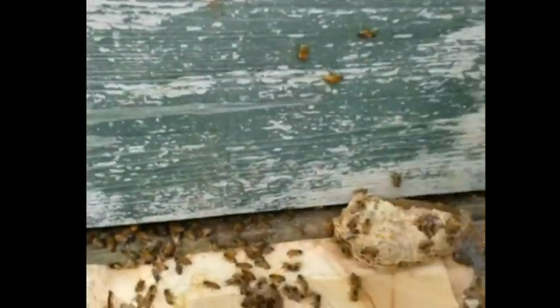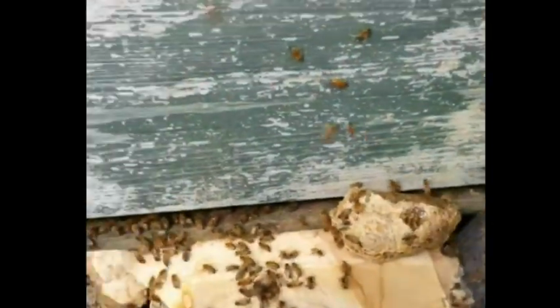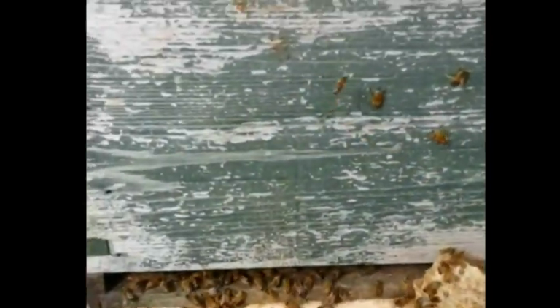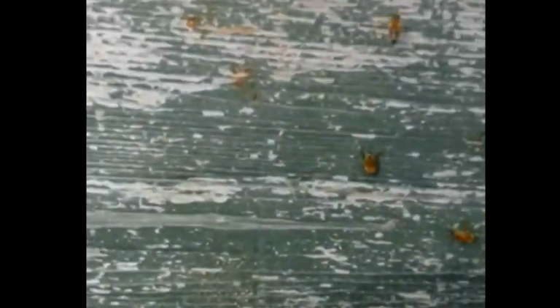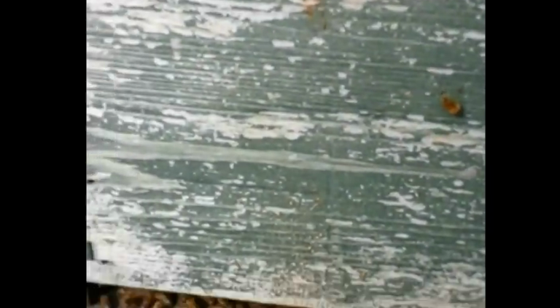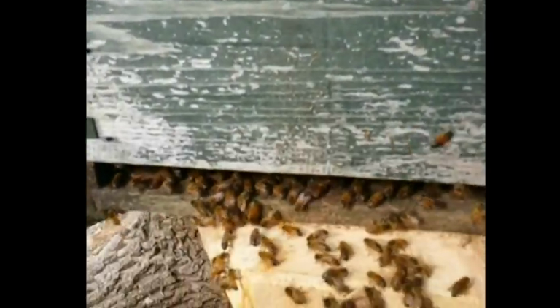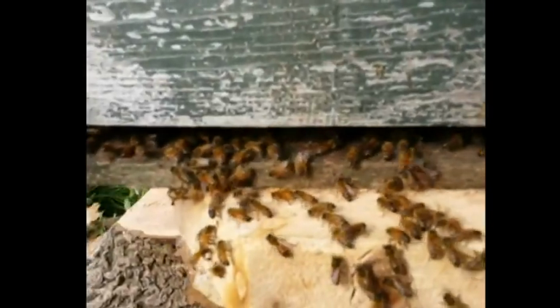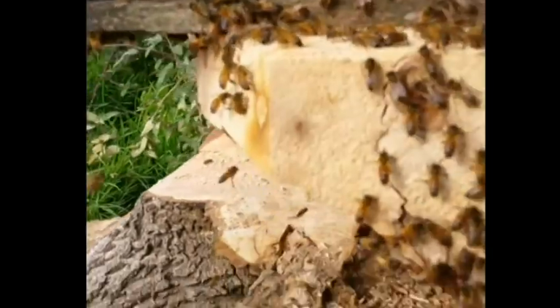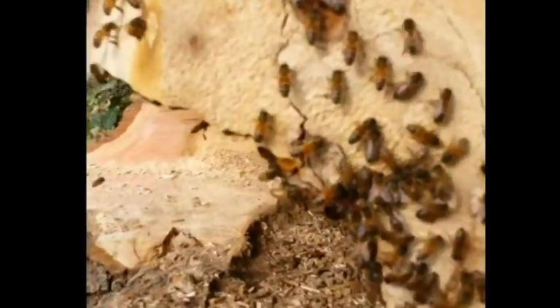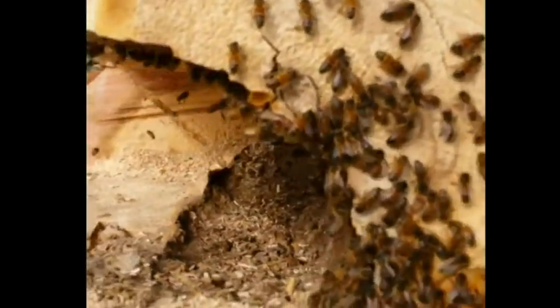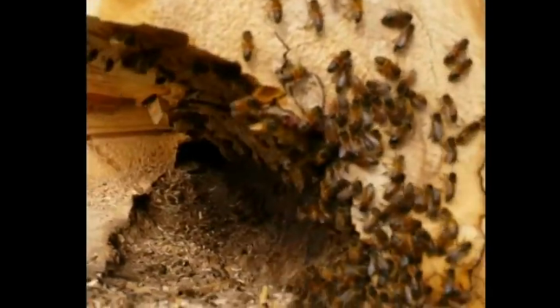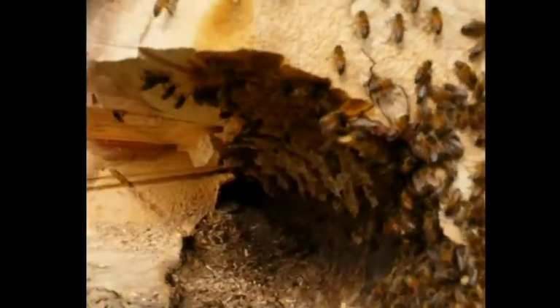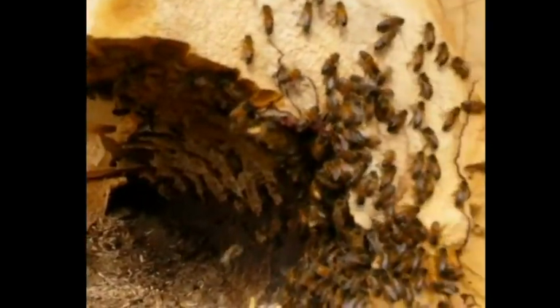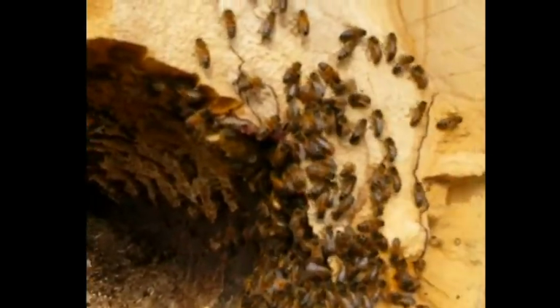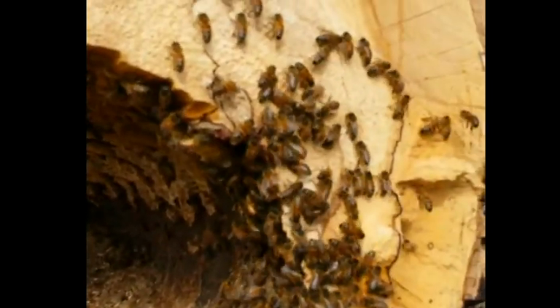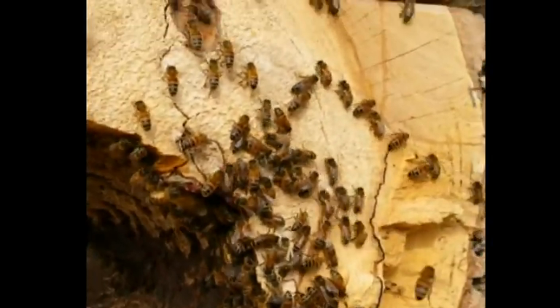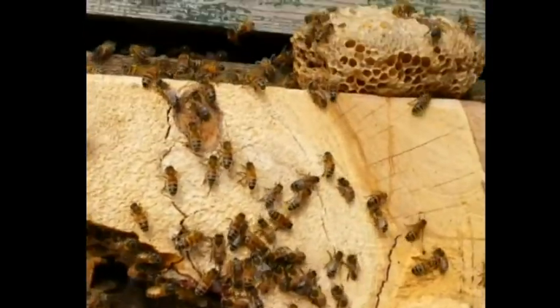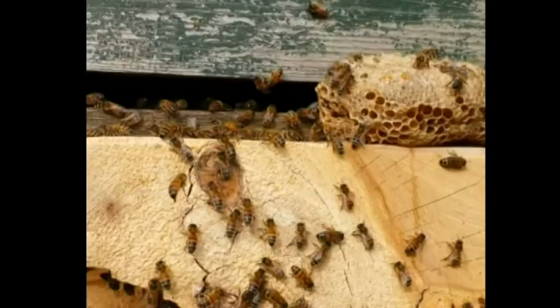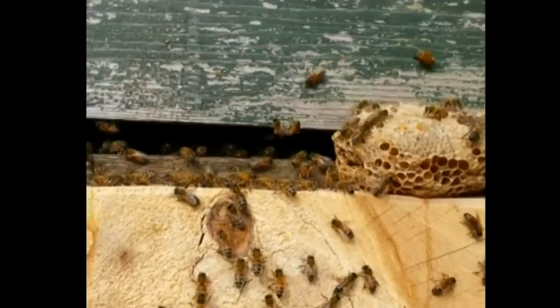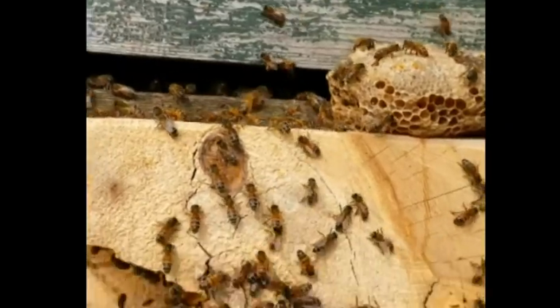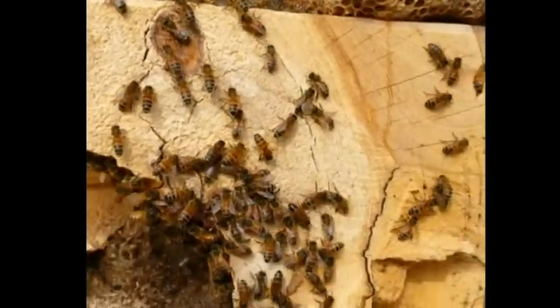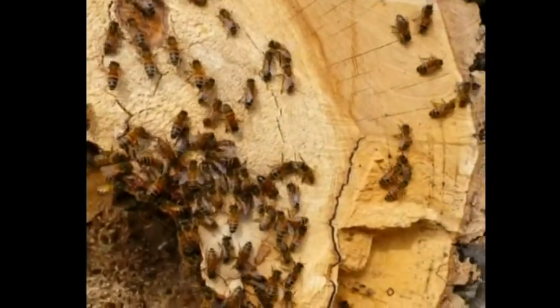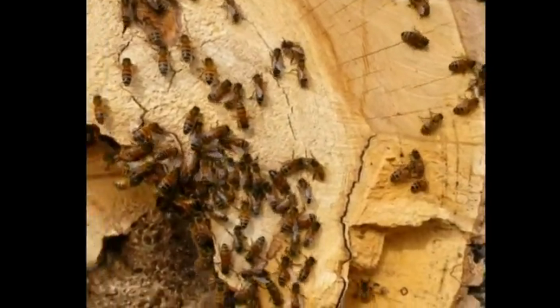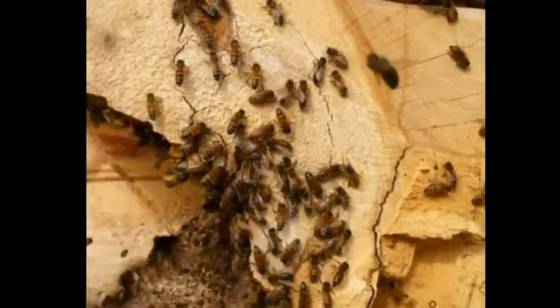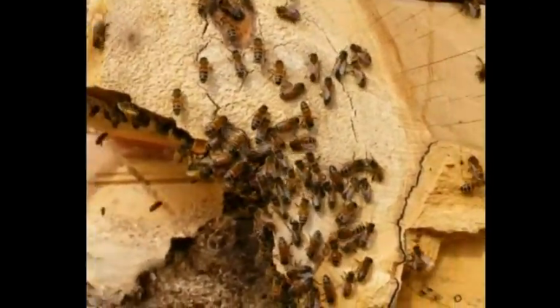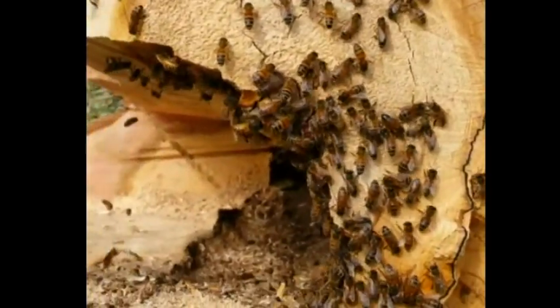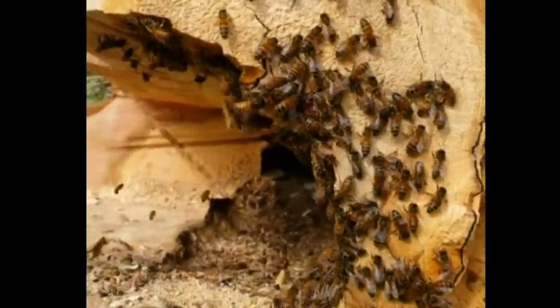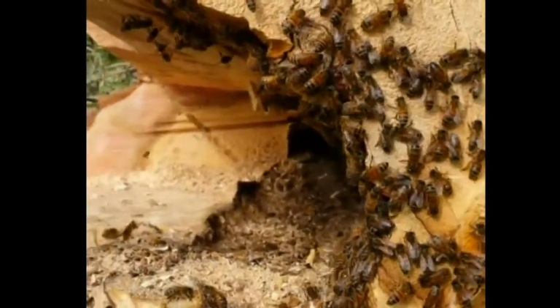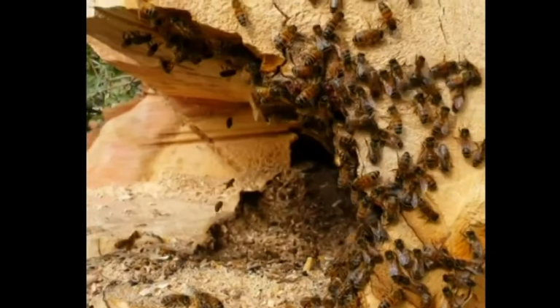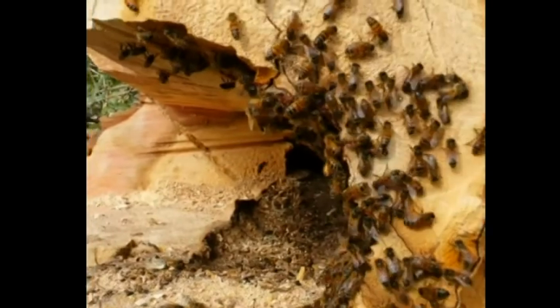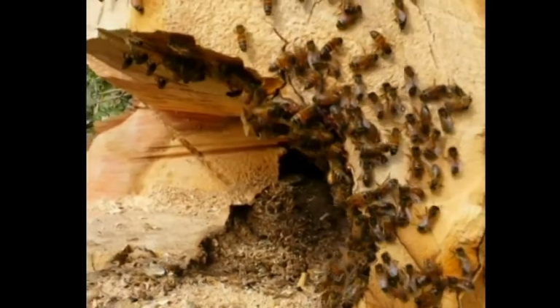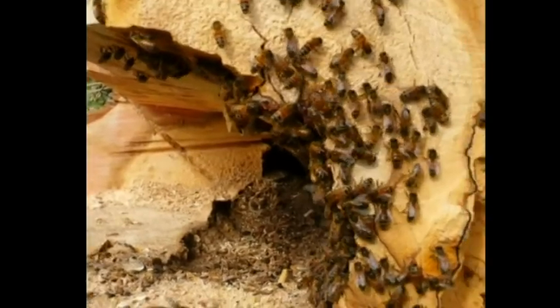A little bit further on — they're all starting to move up the side. We've got quite a lot of bees inside the hive now. Found the queen obviously, which is fantastic, and it's all looking good.